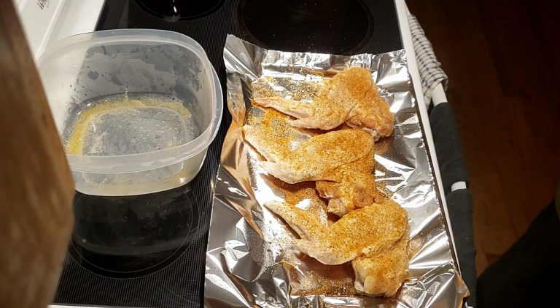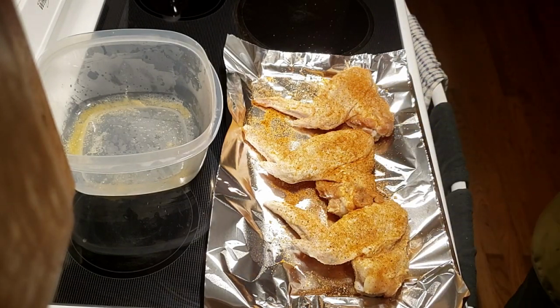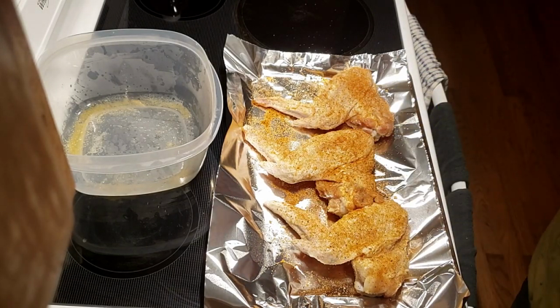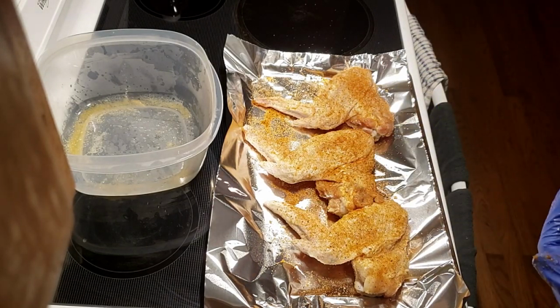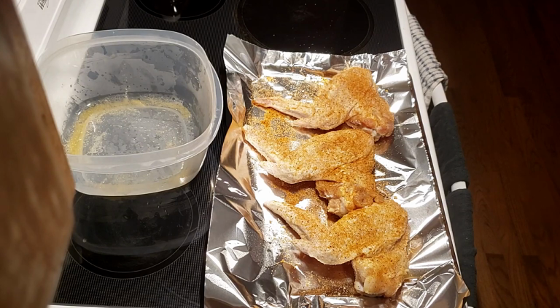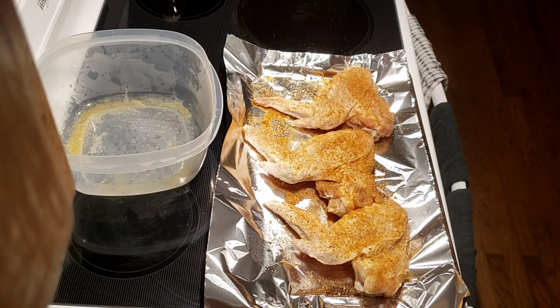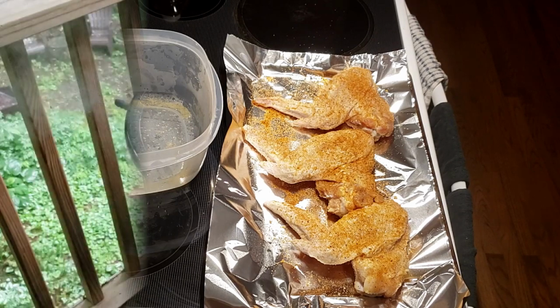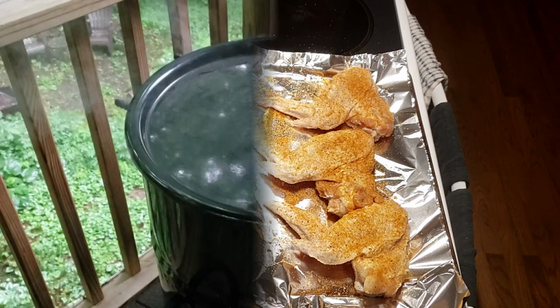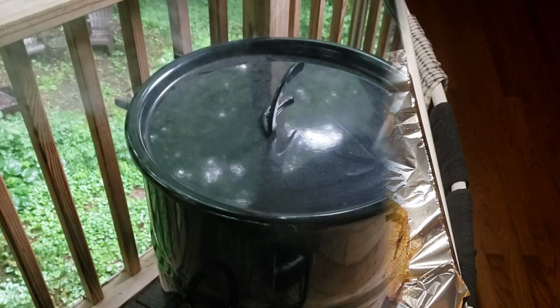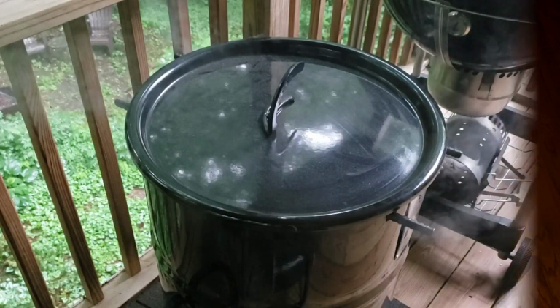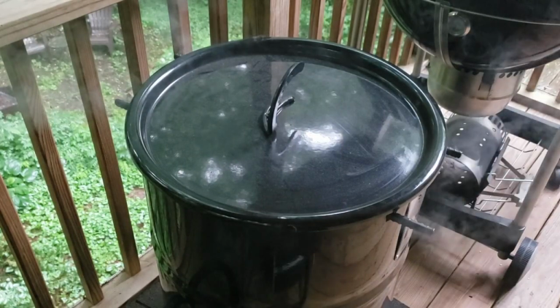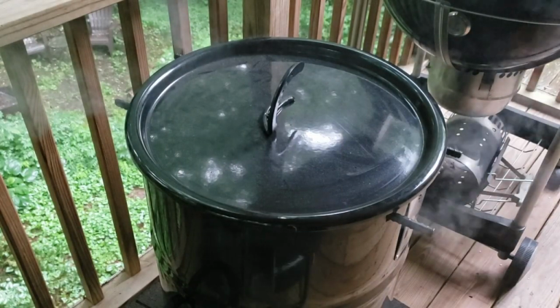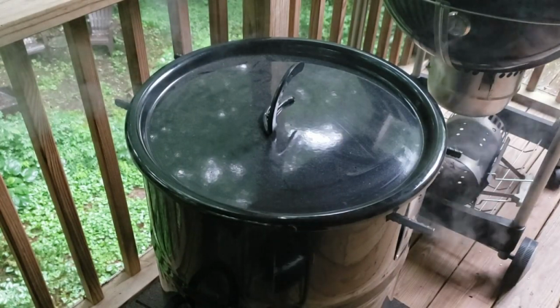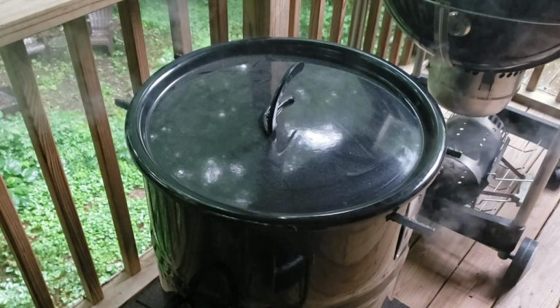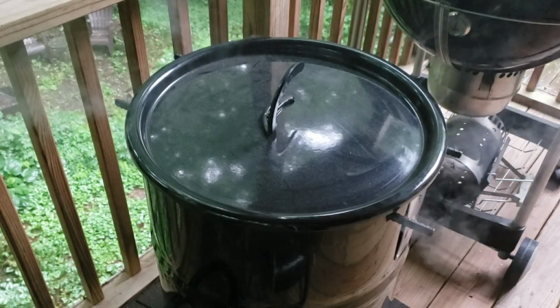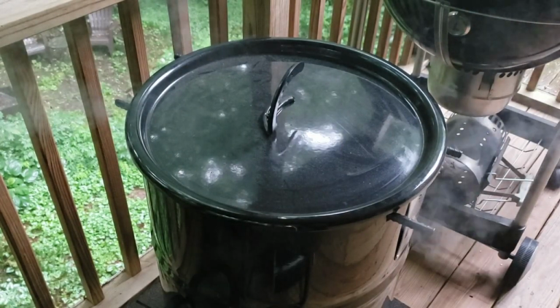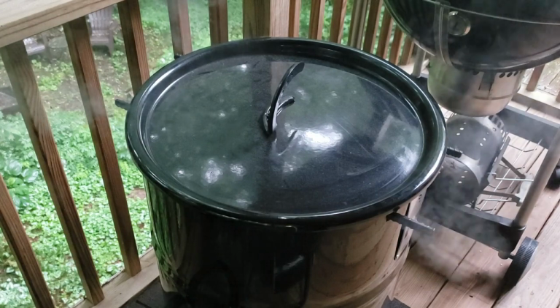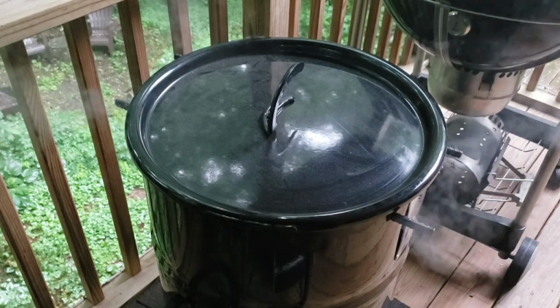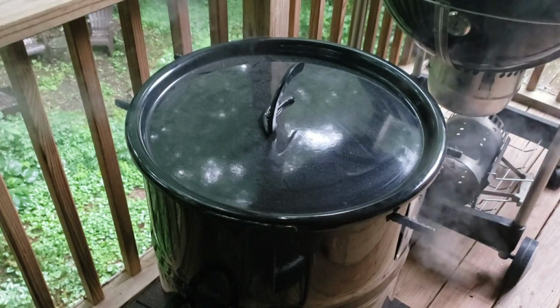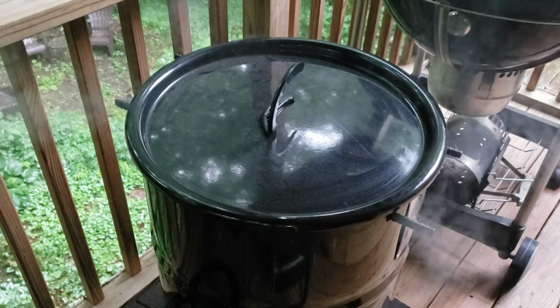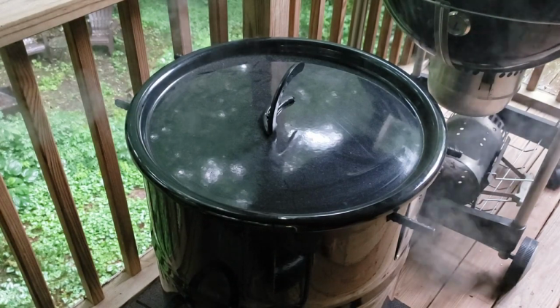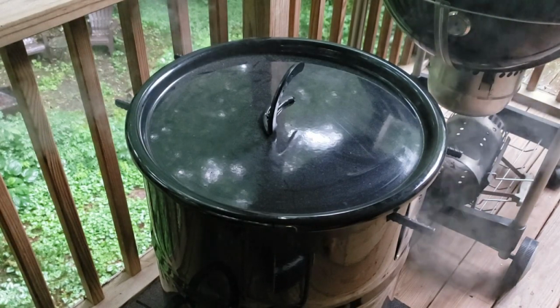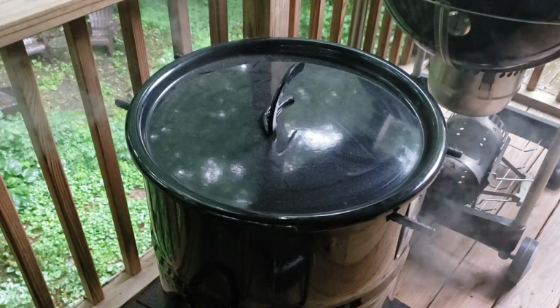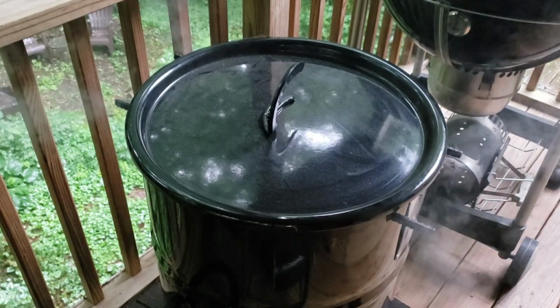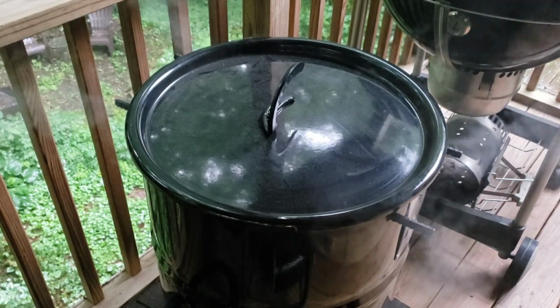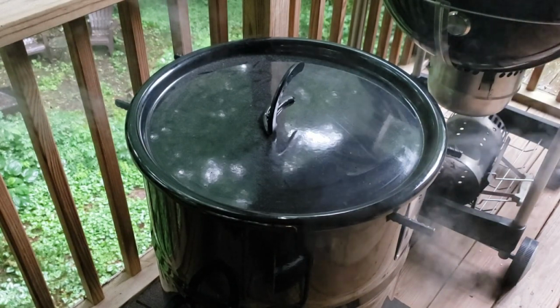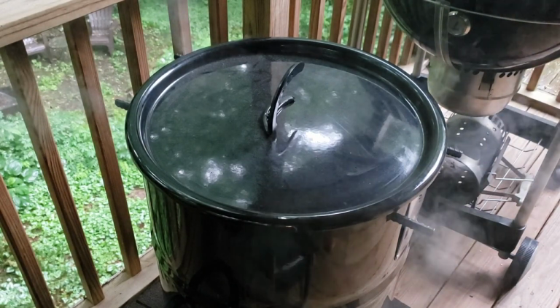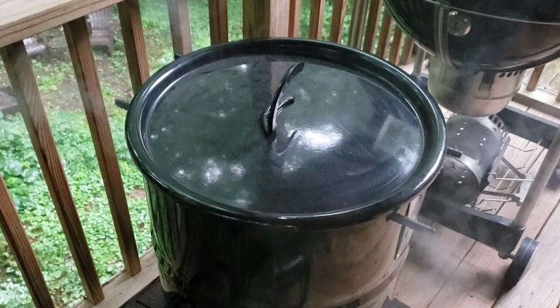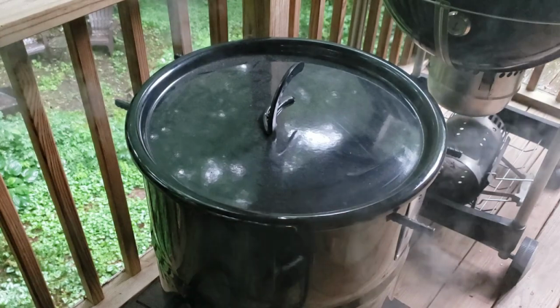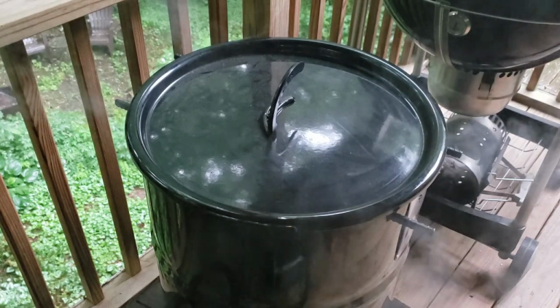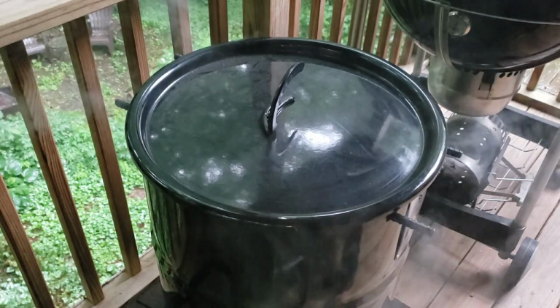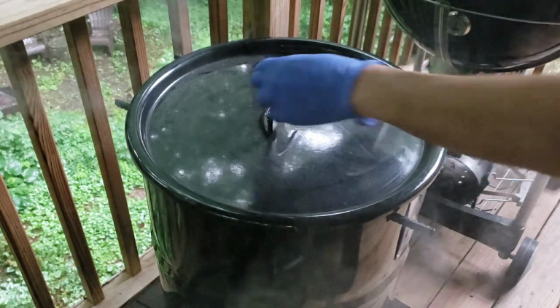Alright, got the coals lit up on this pit barrel cooker — got some pecan and cherry wood on there. Let's go ahead and get these turkey wings on.